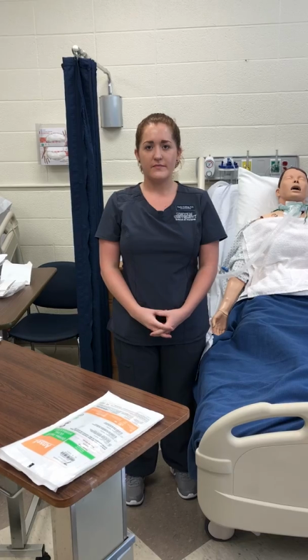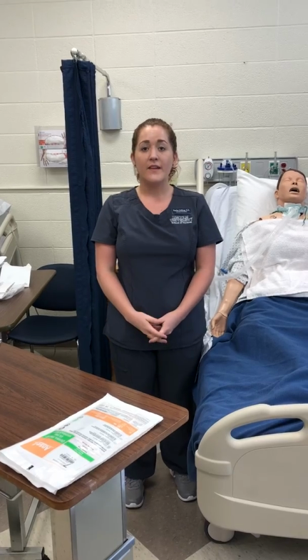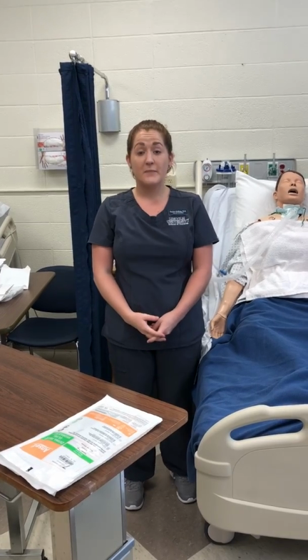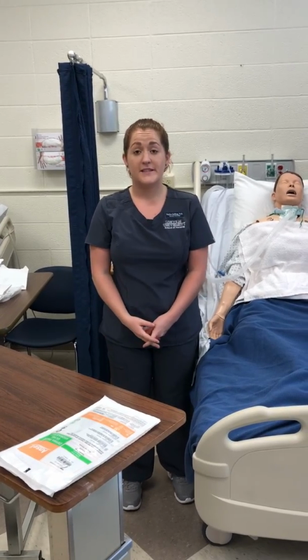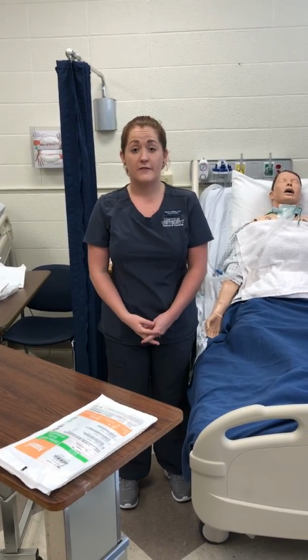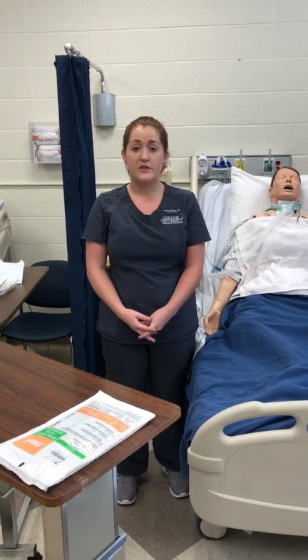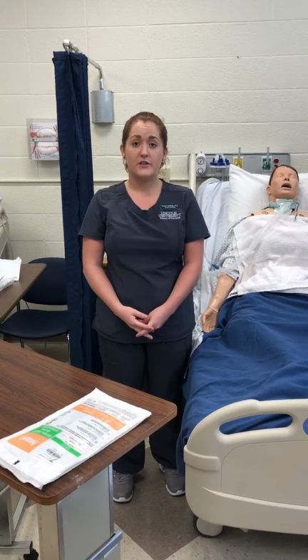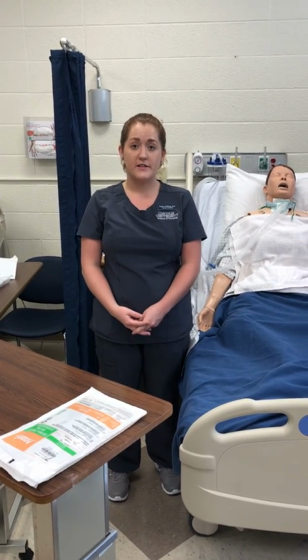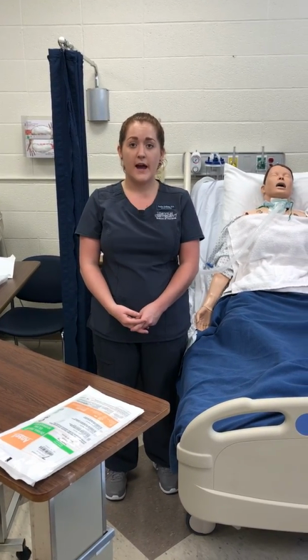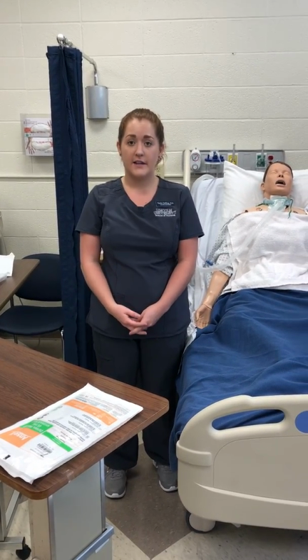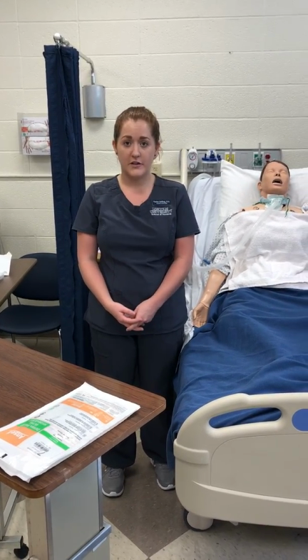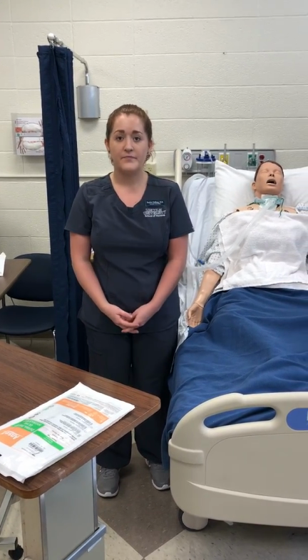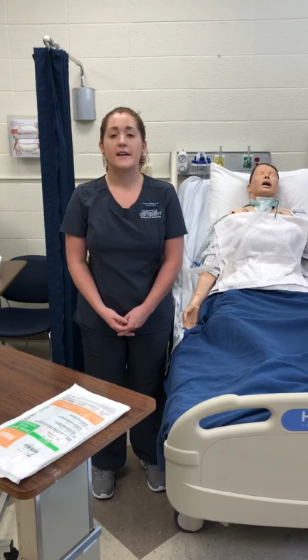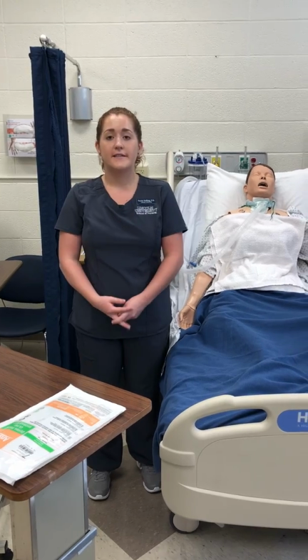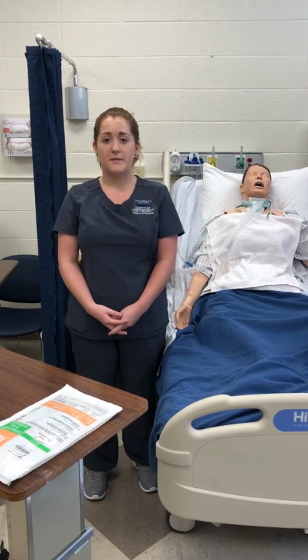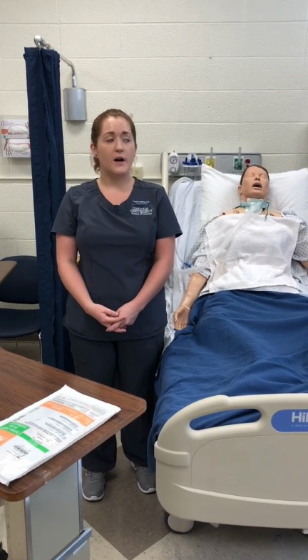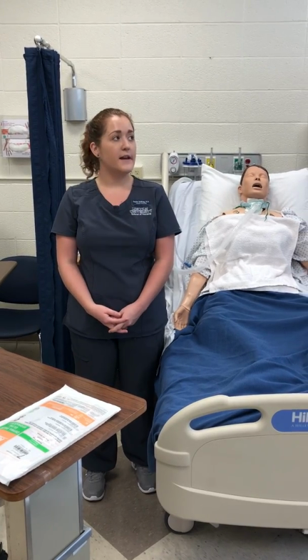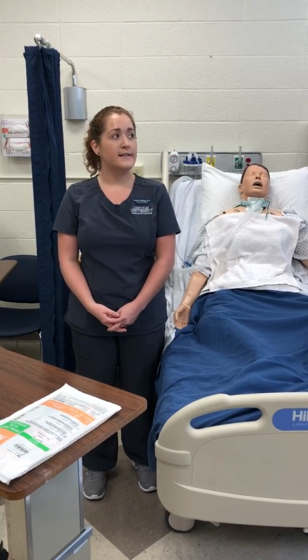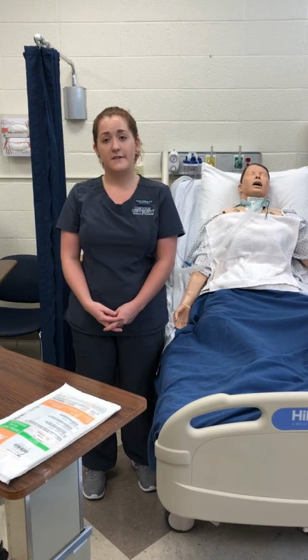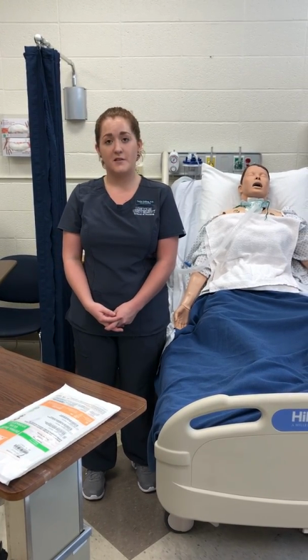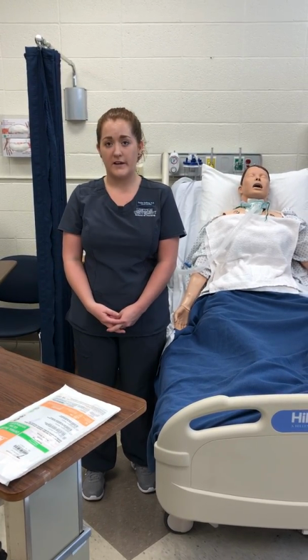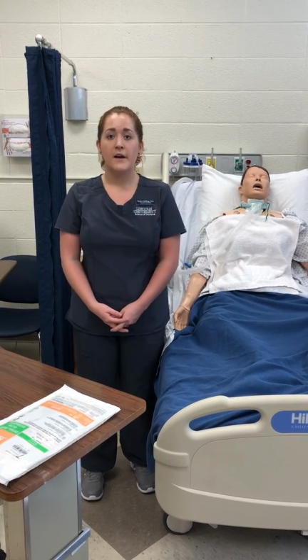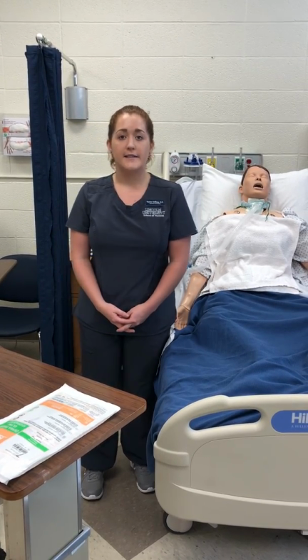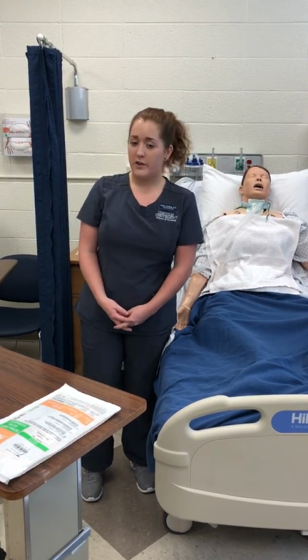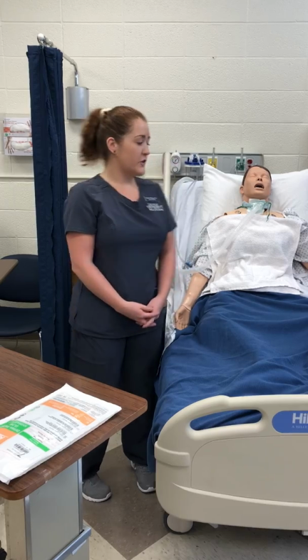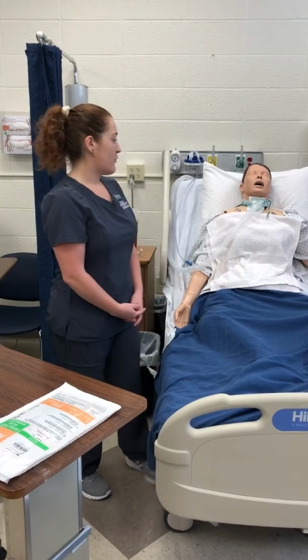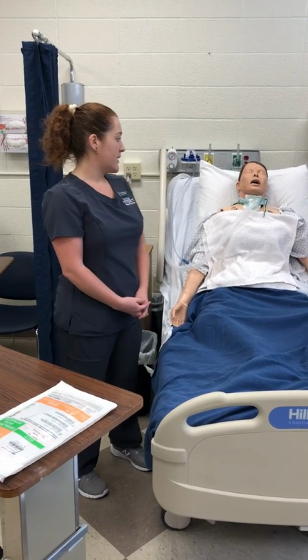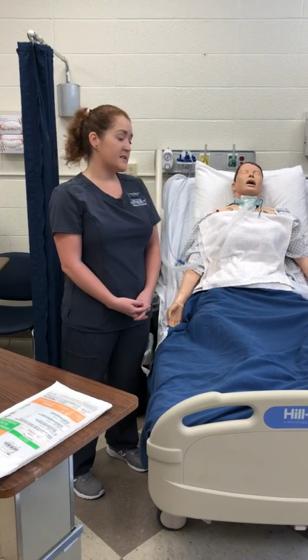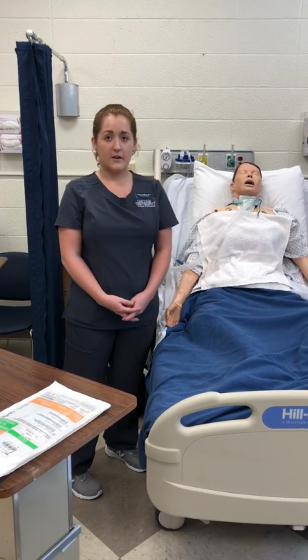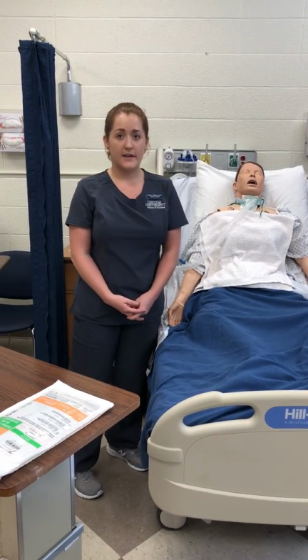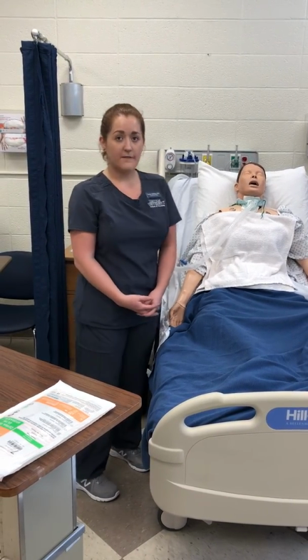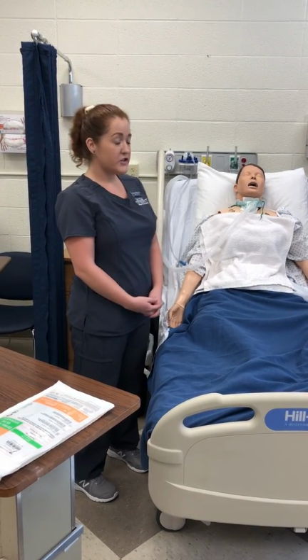Hello, my name is Taylor Erfling. I'm a four semester nursing student at Lincoln University. Today is September 12th and it is 10:15 in the morning. Today I'm going to be showing you how to perform tracheostomy care and suctioning for a patient.